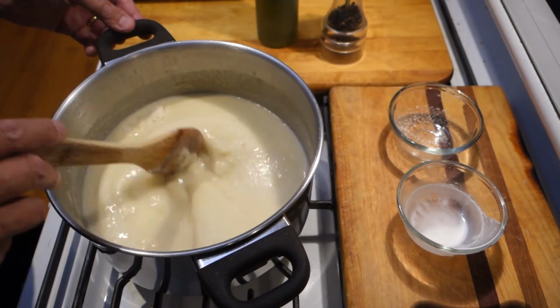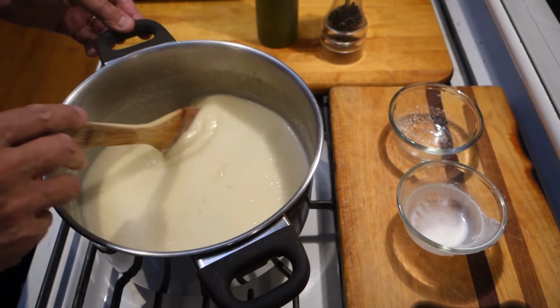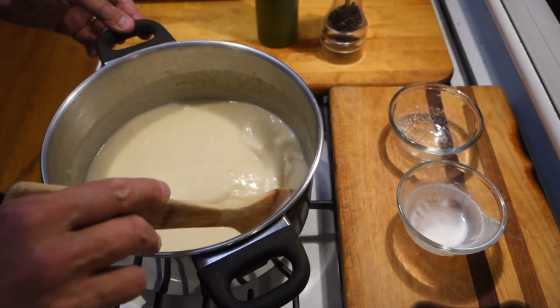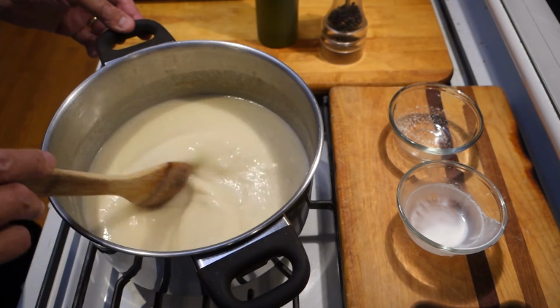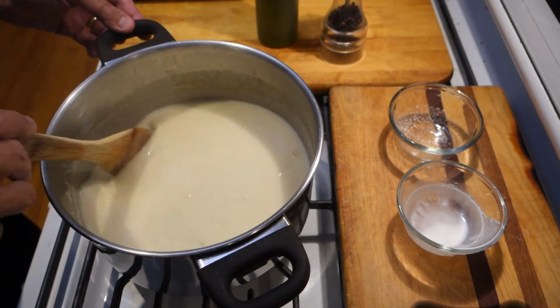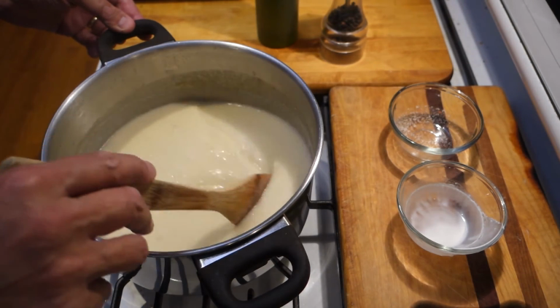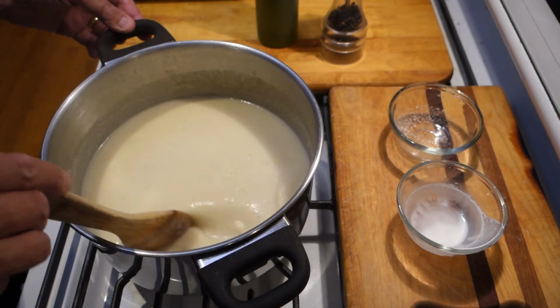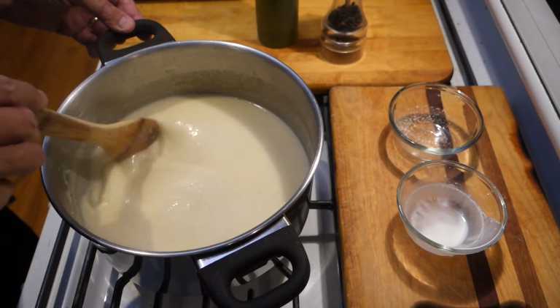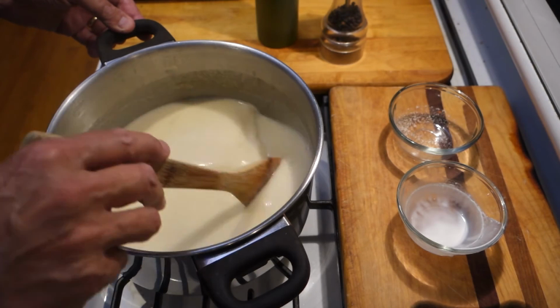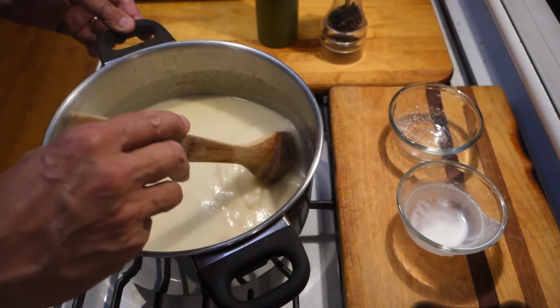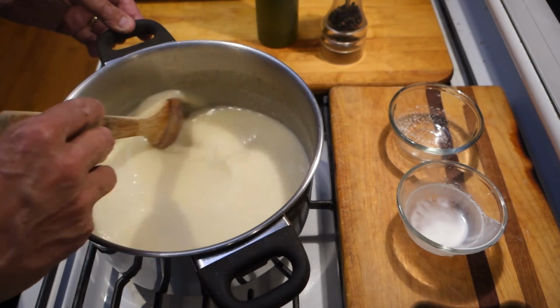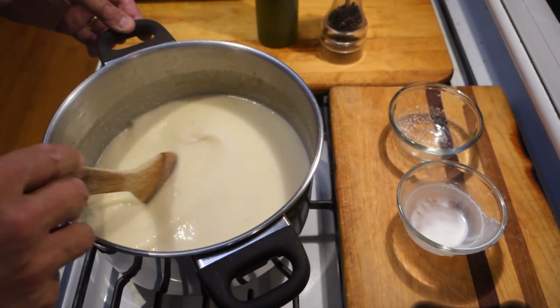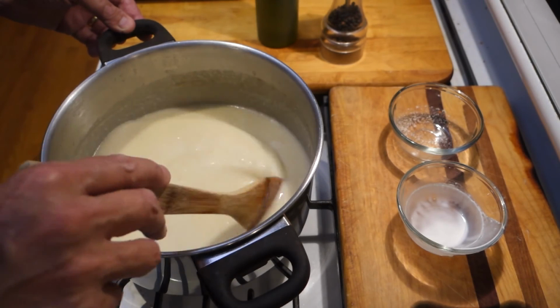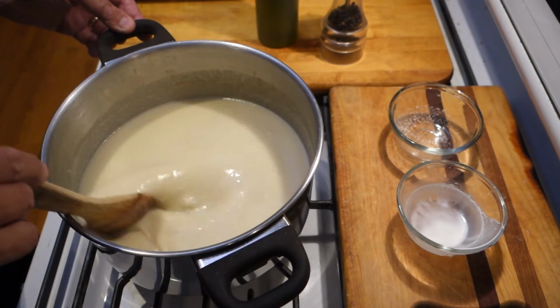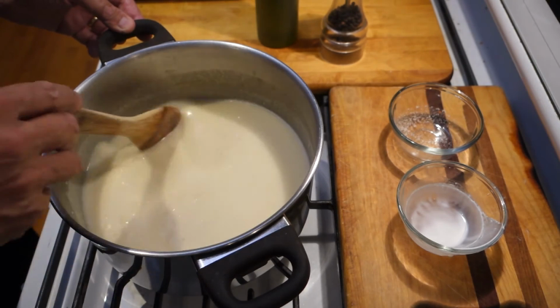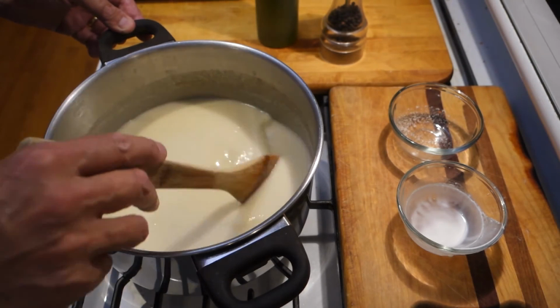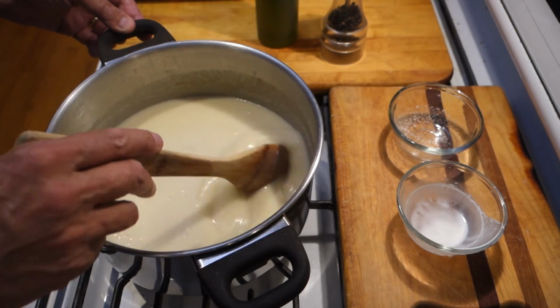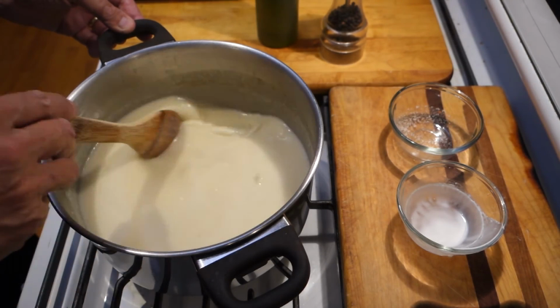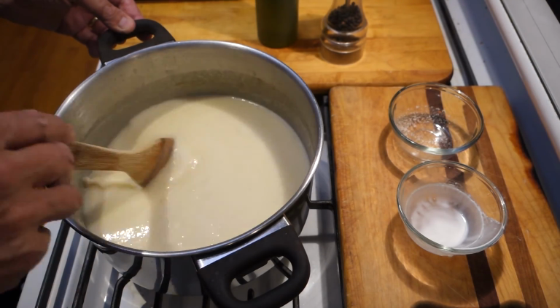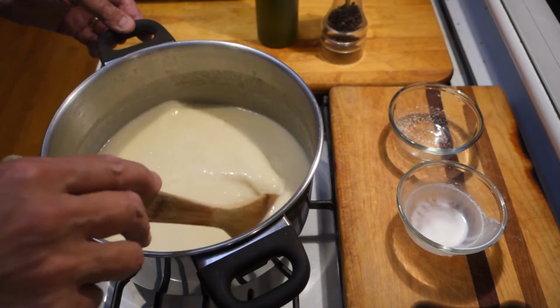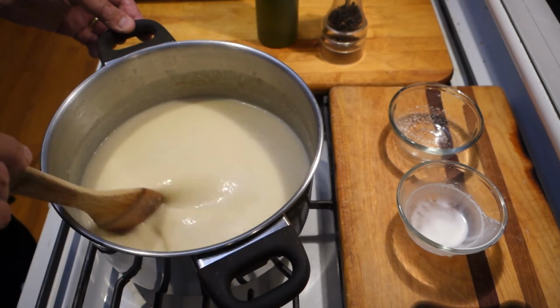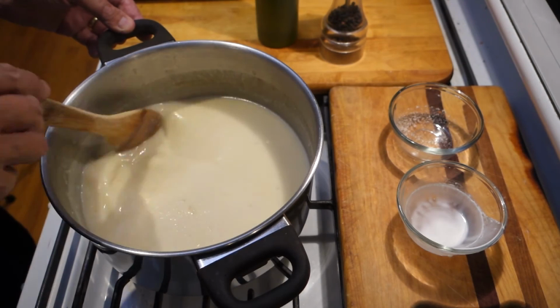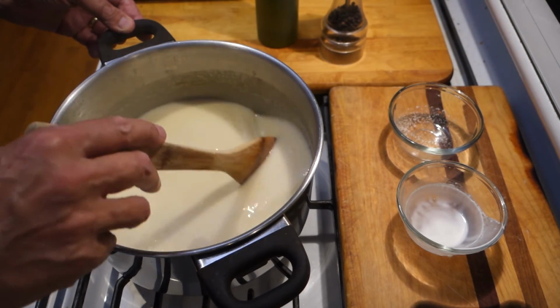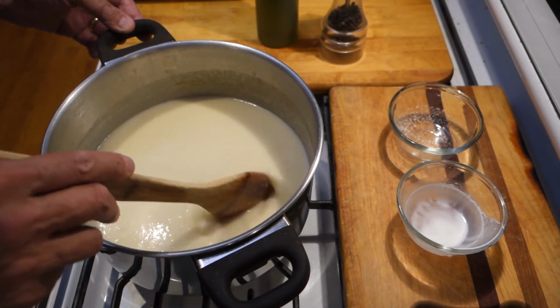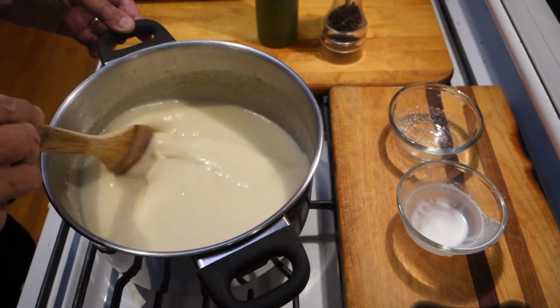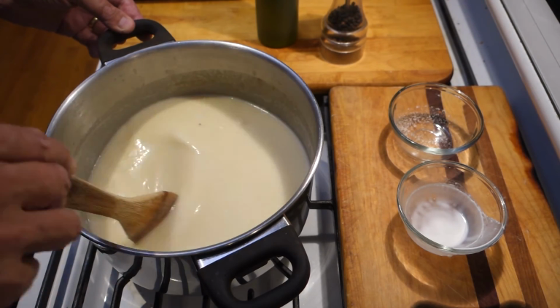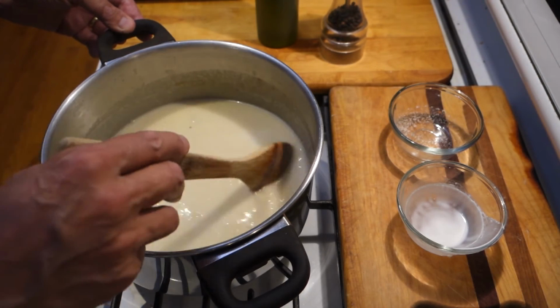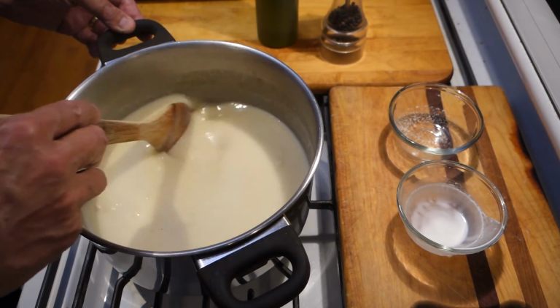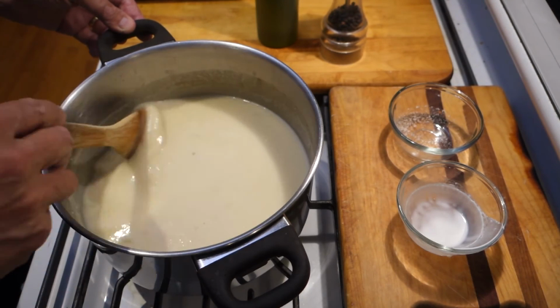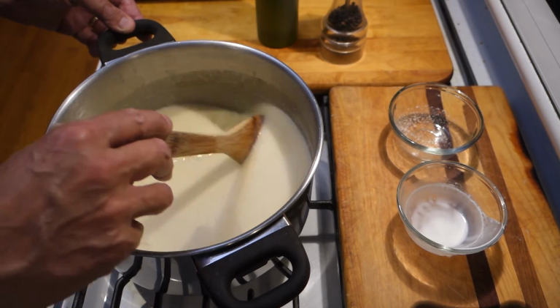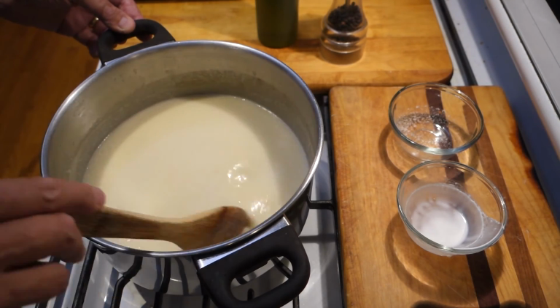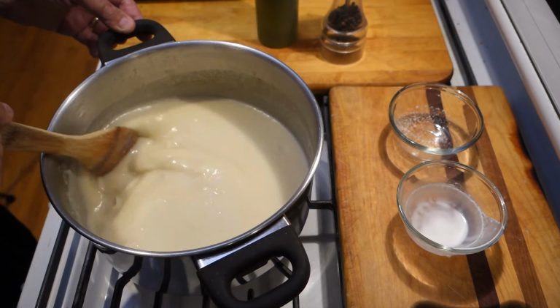That's all we've got to do. Now I'm going to put it in a bowl, serve it up, and we can finish the seasoning. We're going to taste it and finish with a little fresh ground pepper, a little sea salt, and maybe a little olive oil.